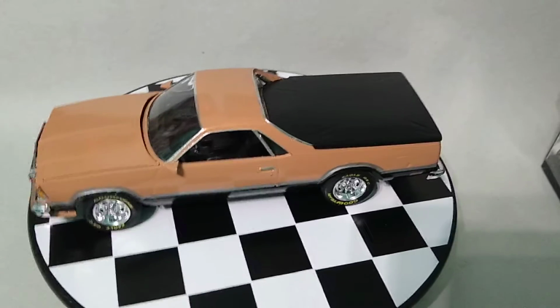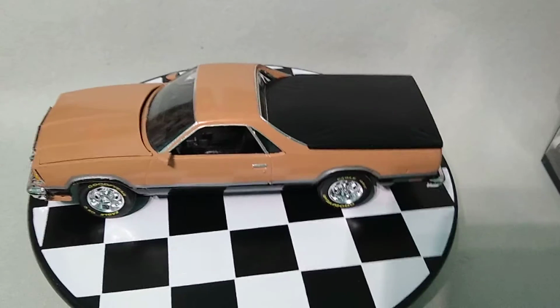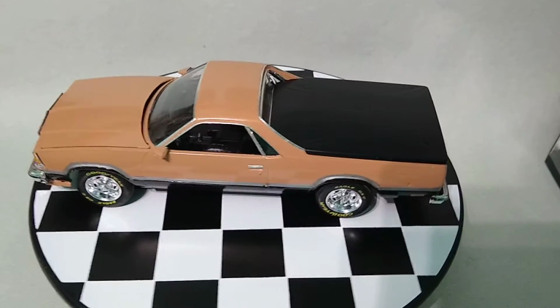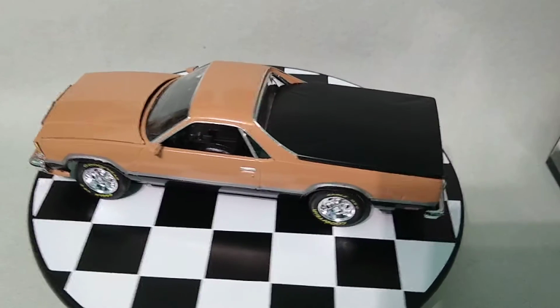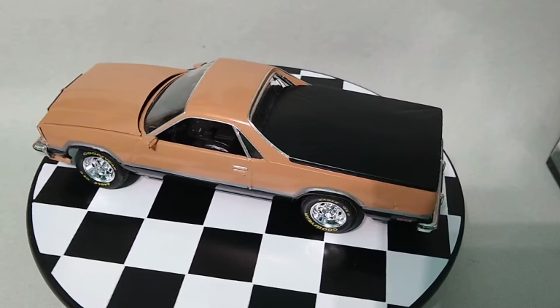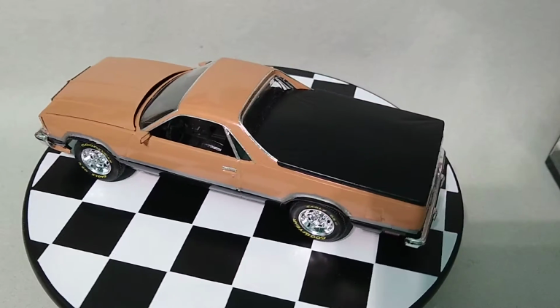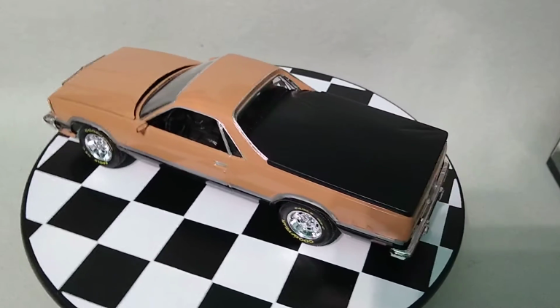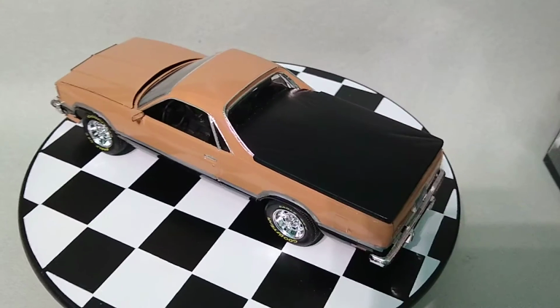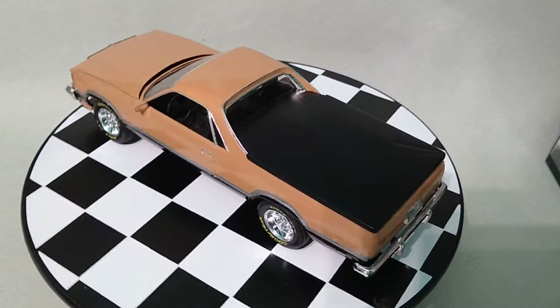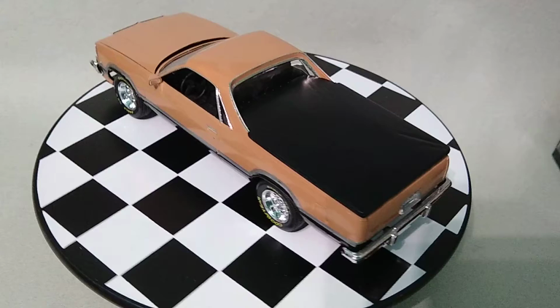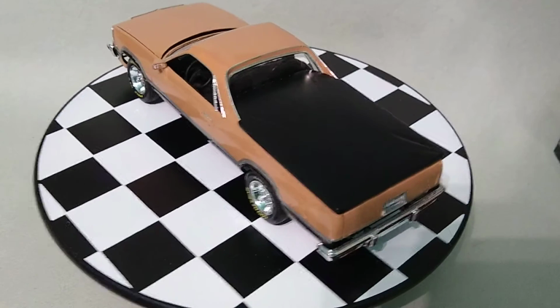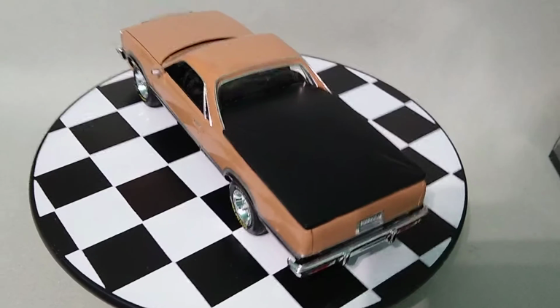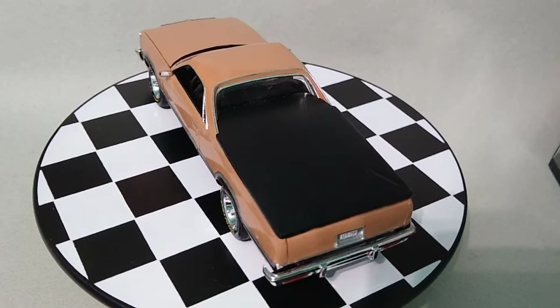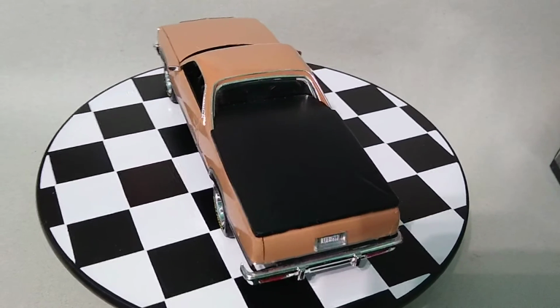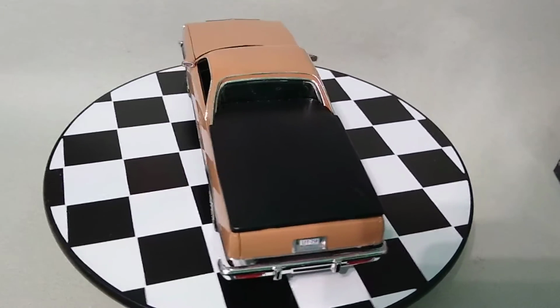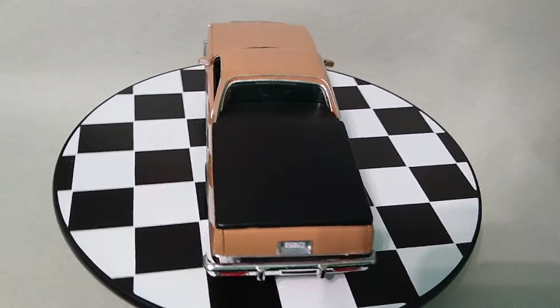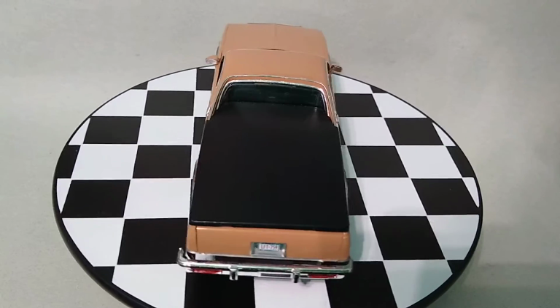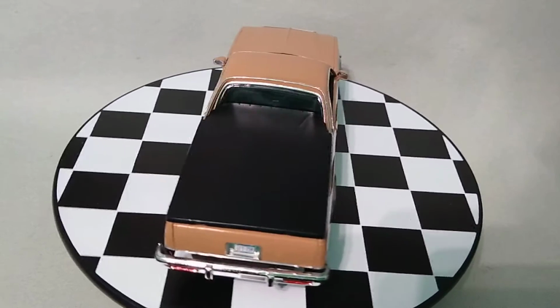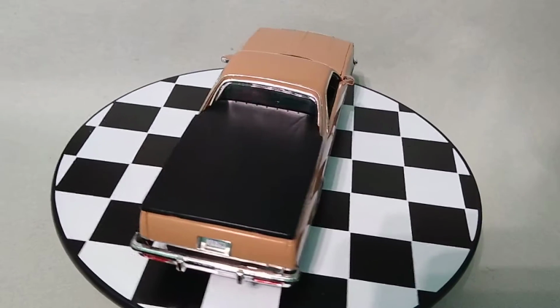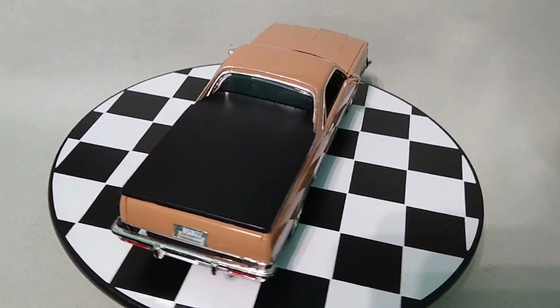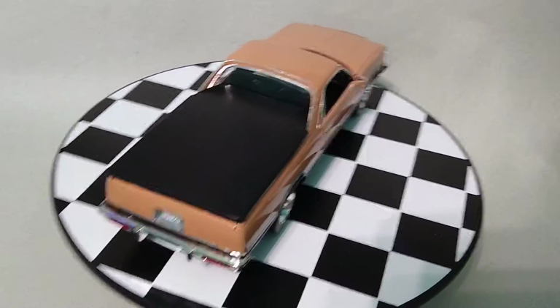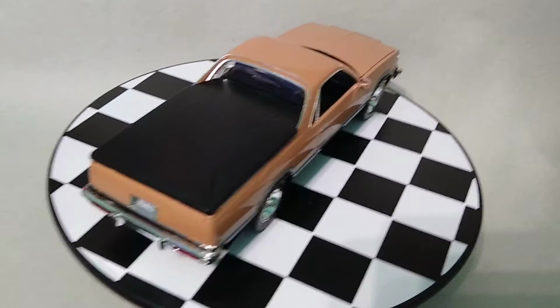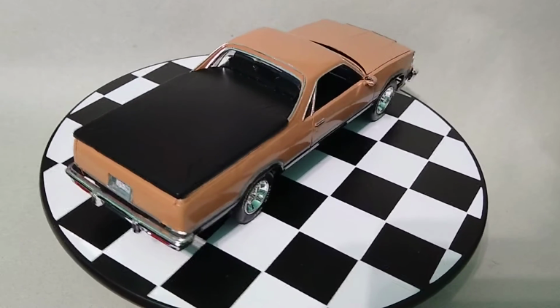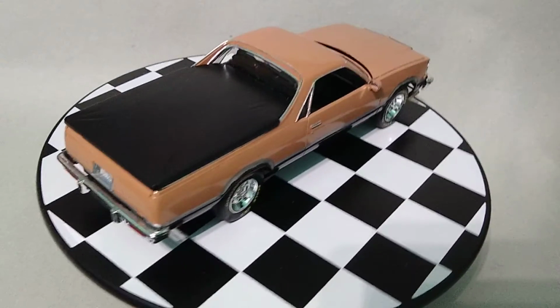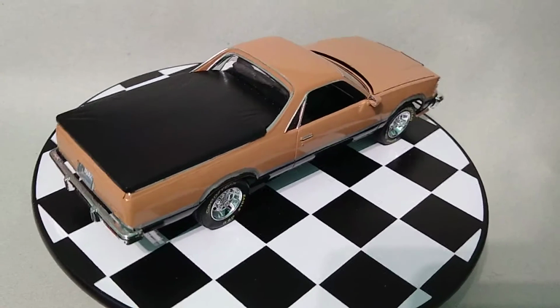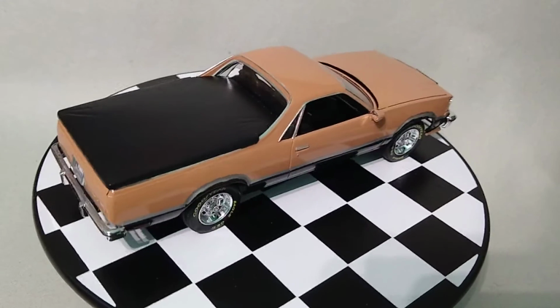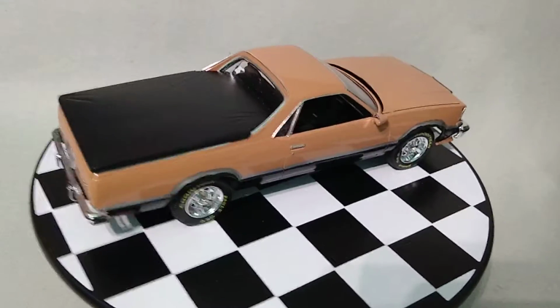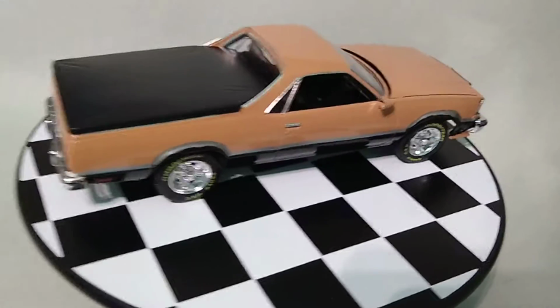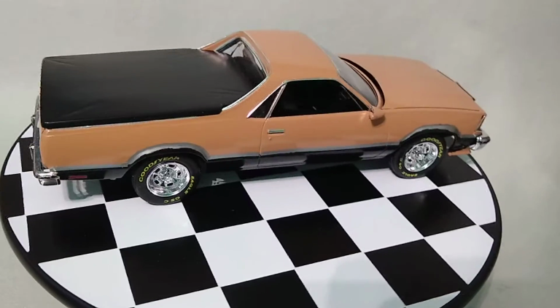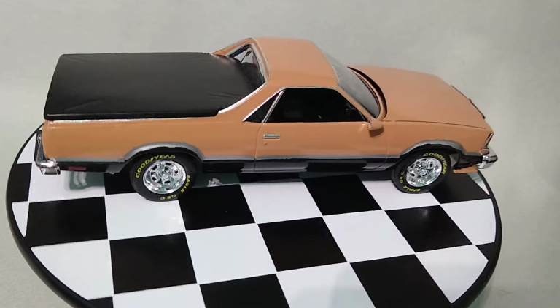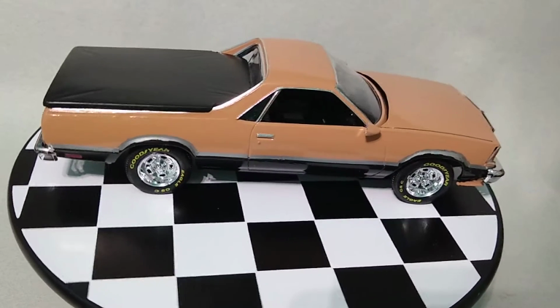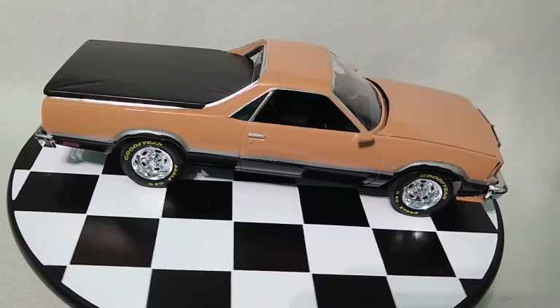Here is Monogram's 1978 El Camino. This is done in a color that I thought would look pretty close to factory stock, and they did have tan colors. This is actually Tester's wood. The black on the bottom is brush painted on.